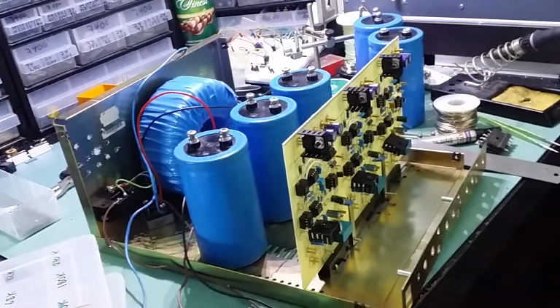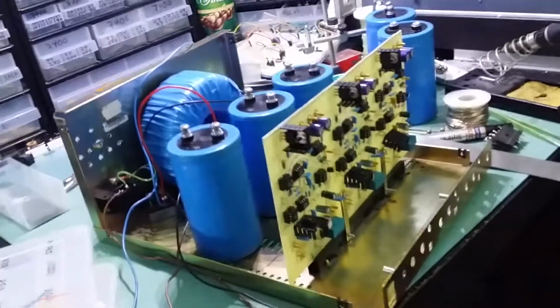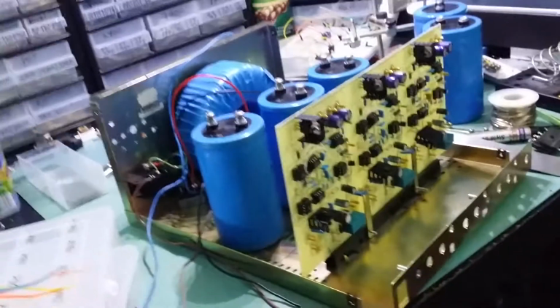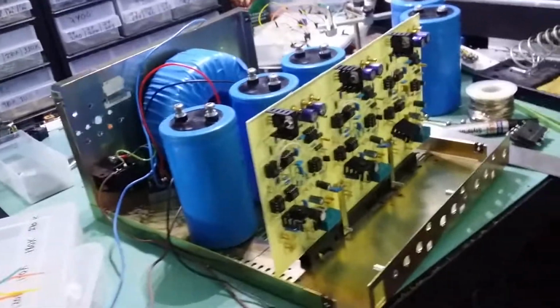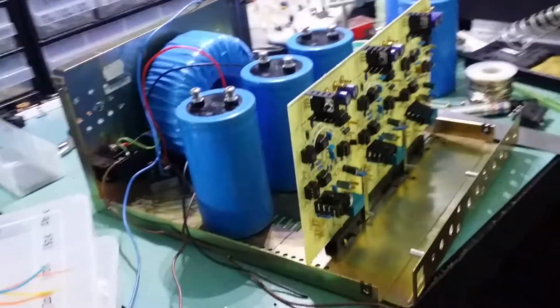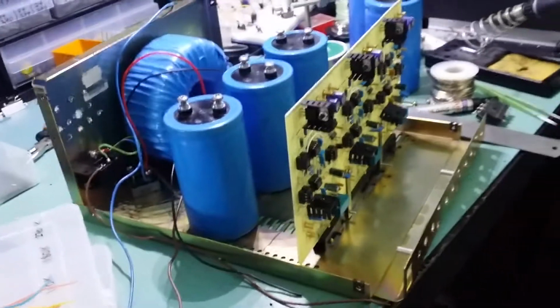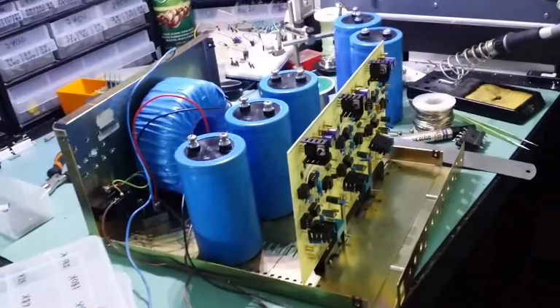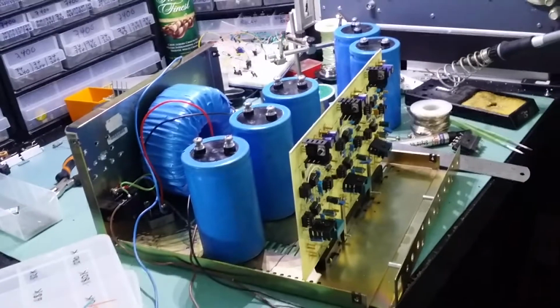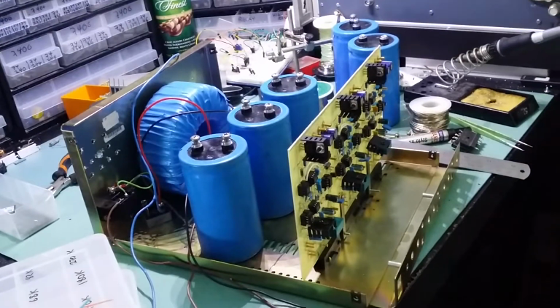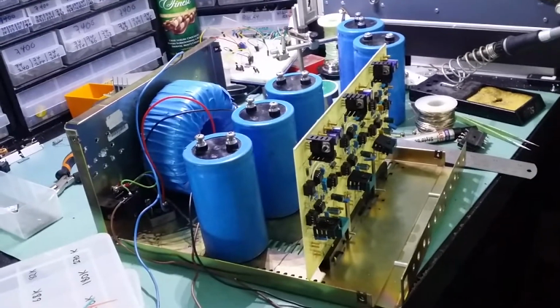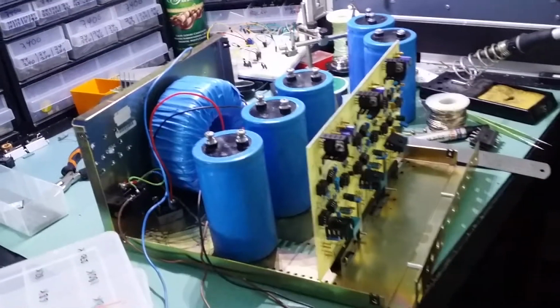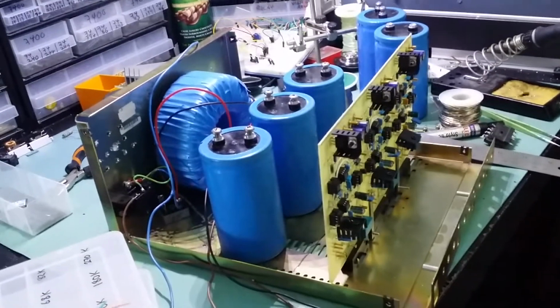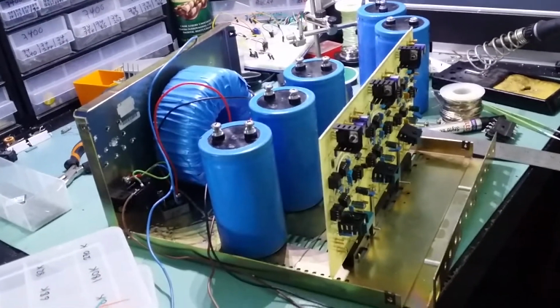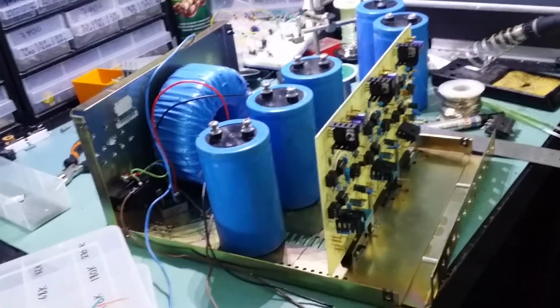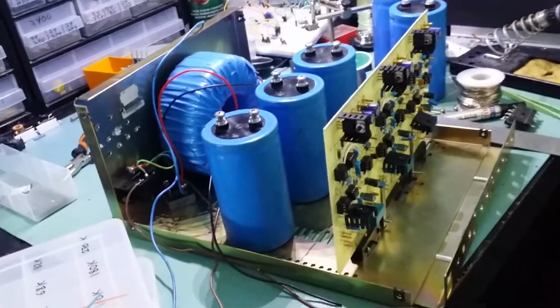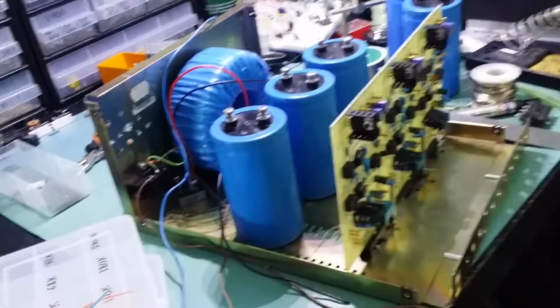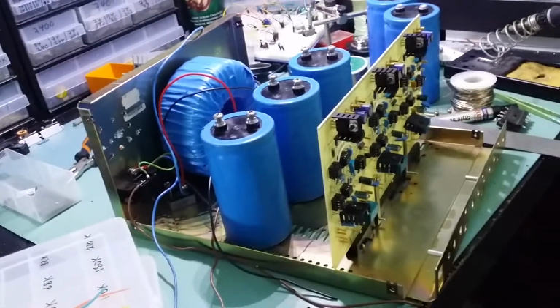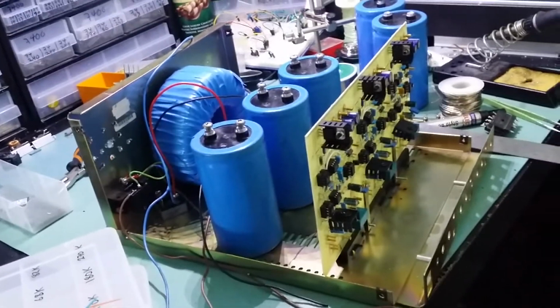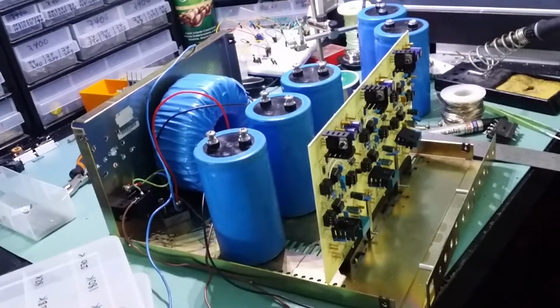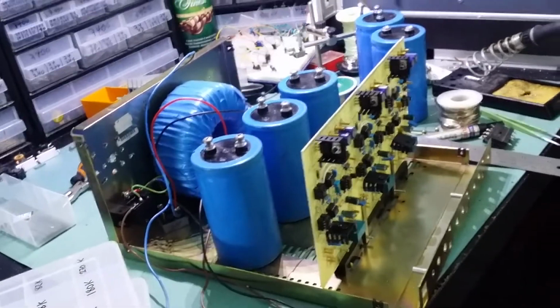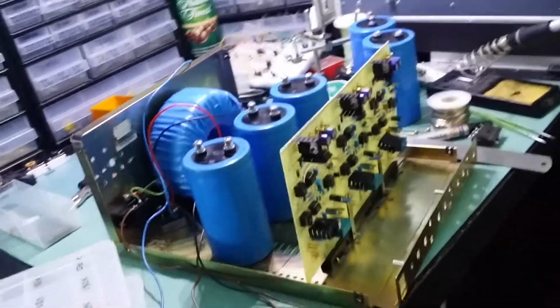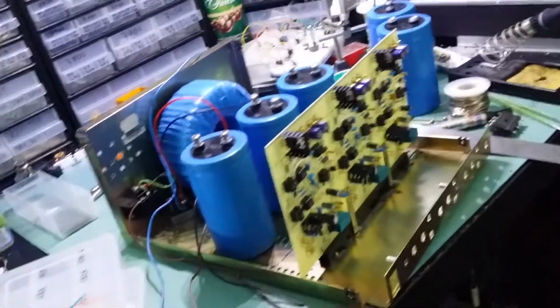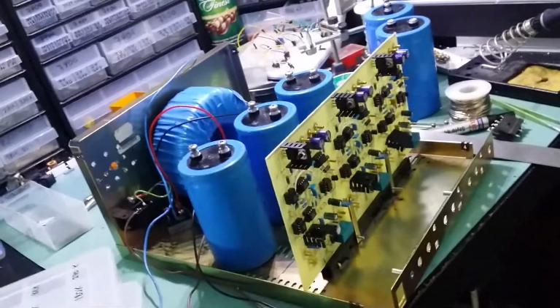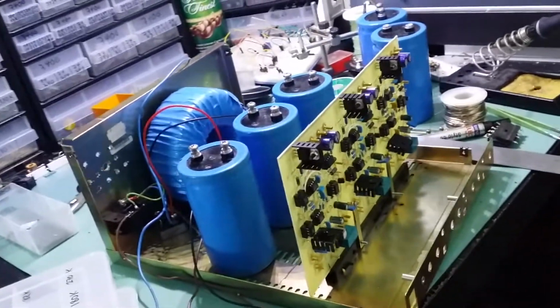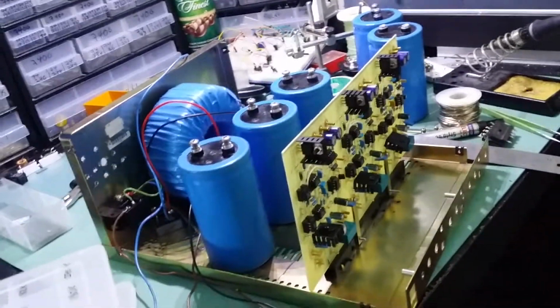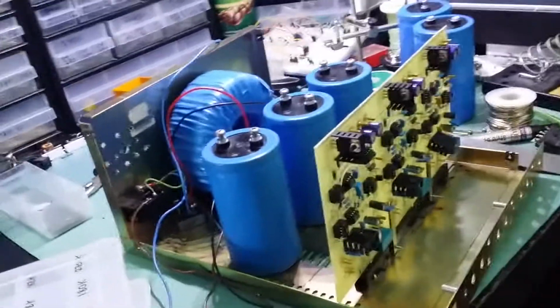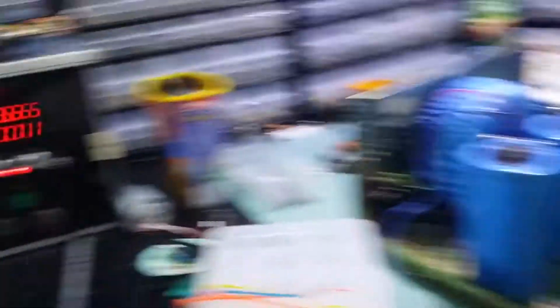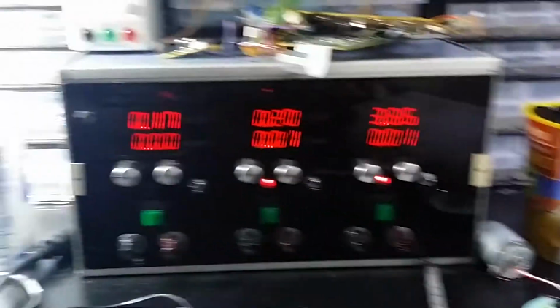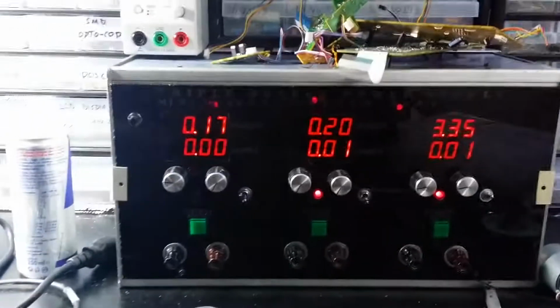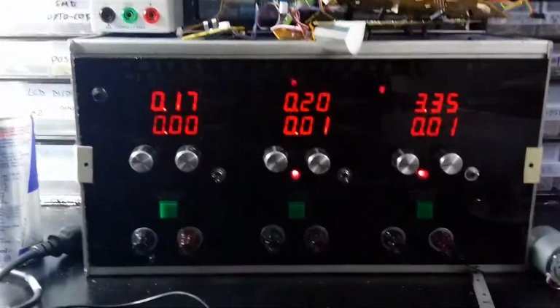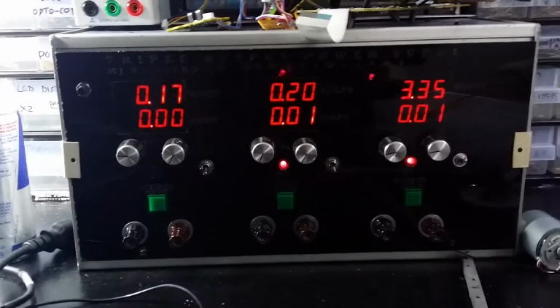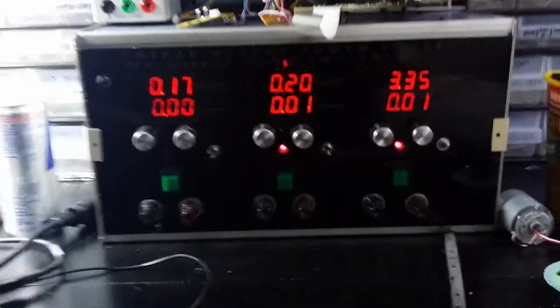Another thing I've got lined up is a CNC machine, as I mentioned before. So those are all online — just wanted to show the improvement on the power supply.